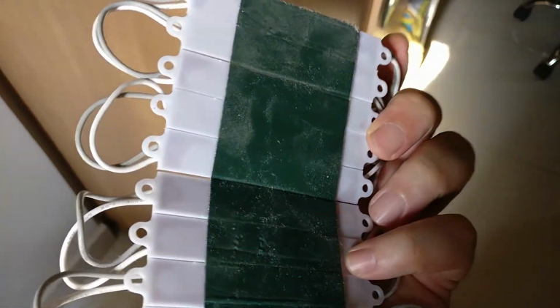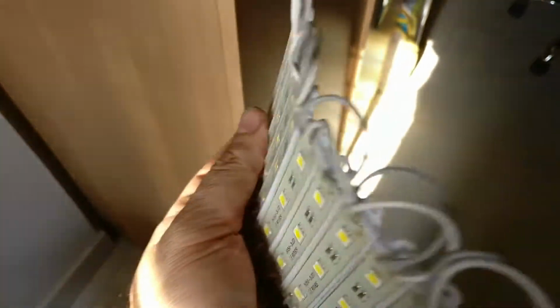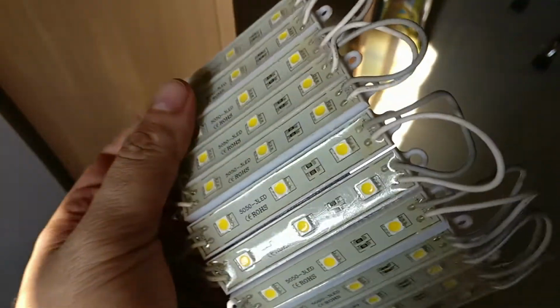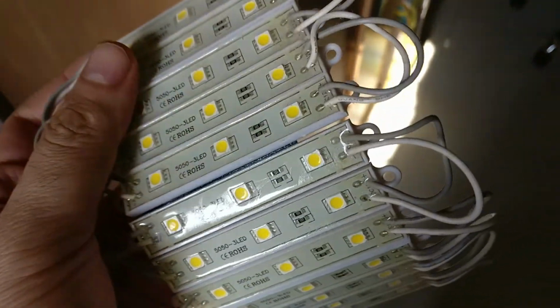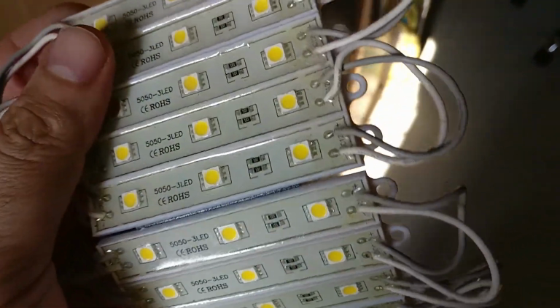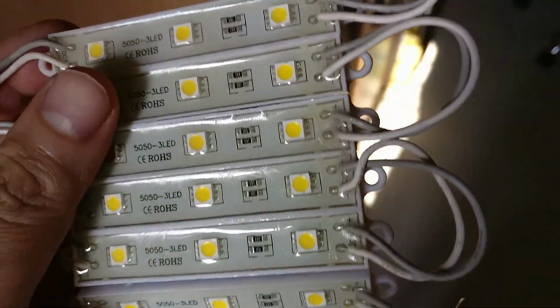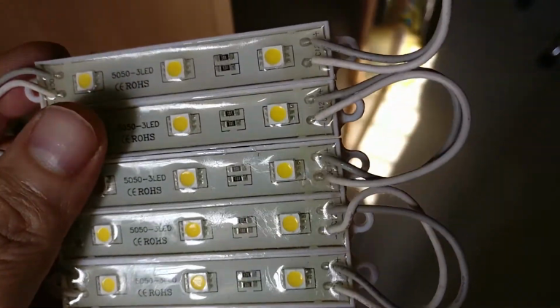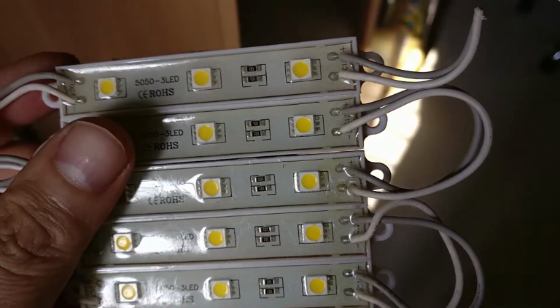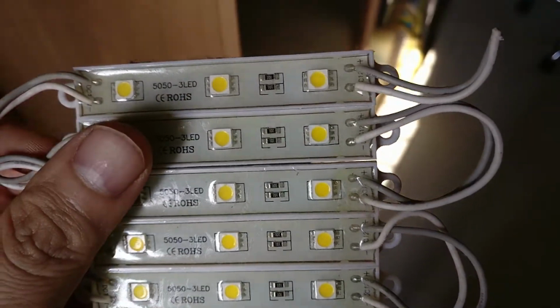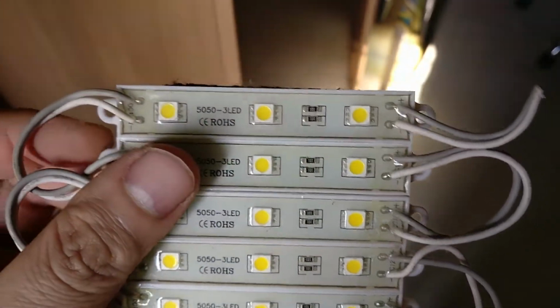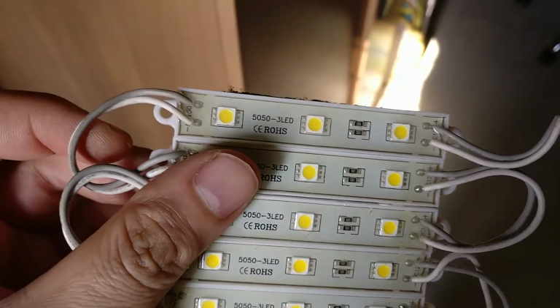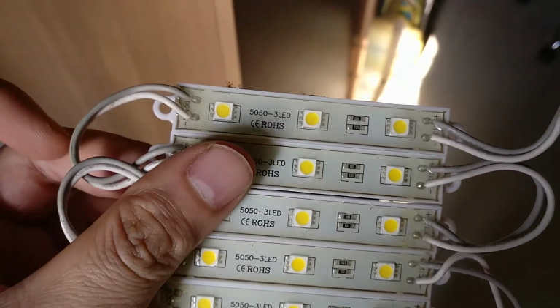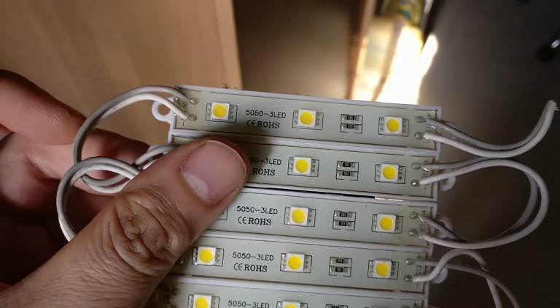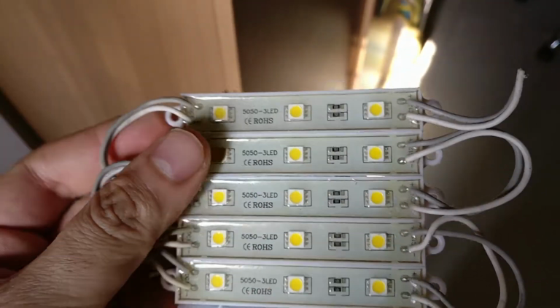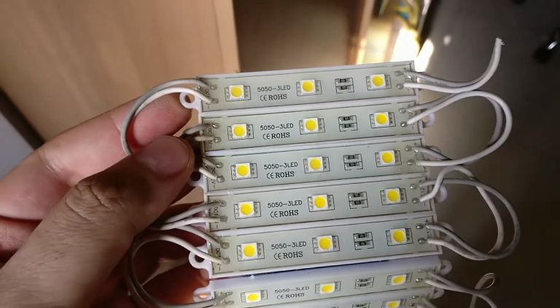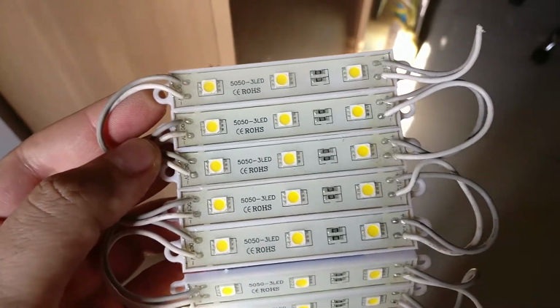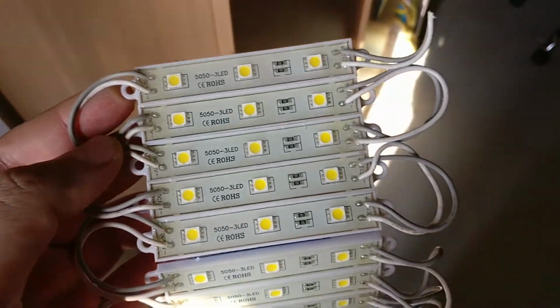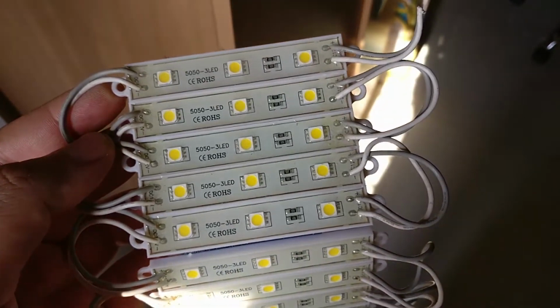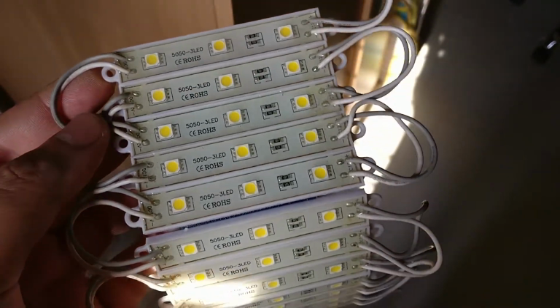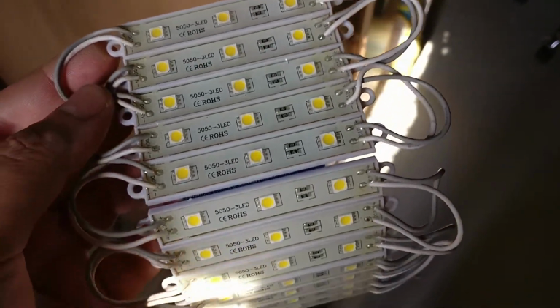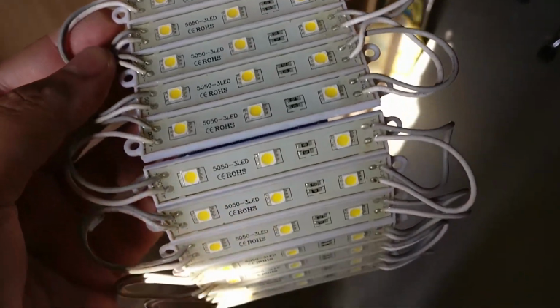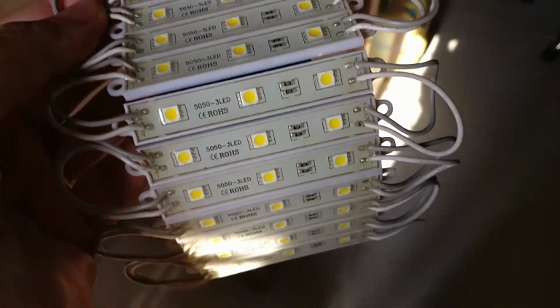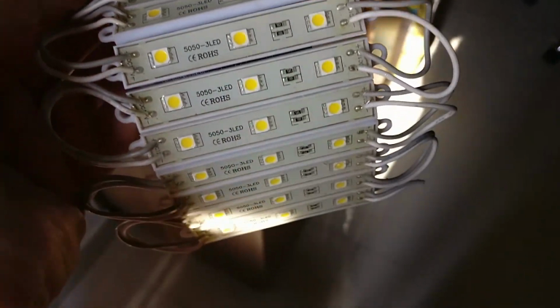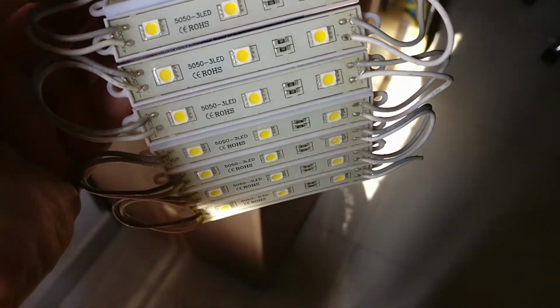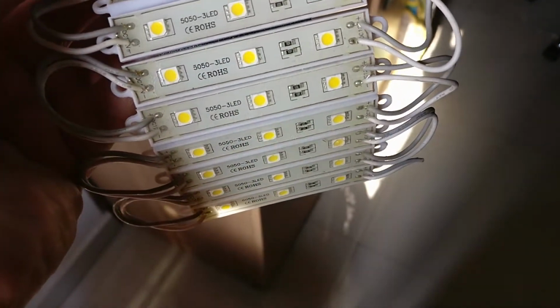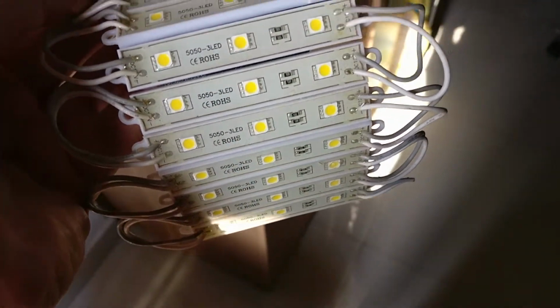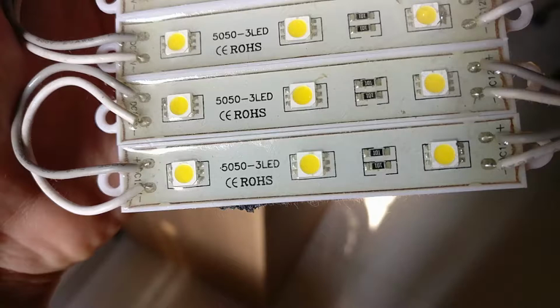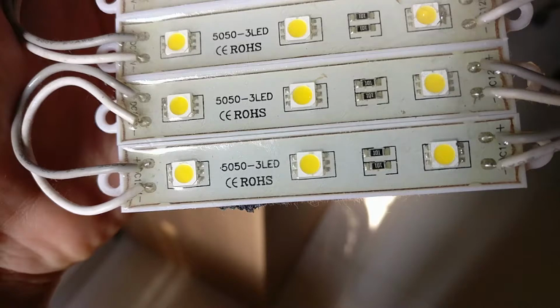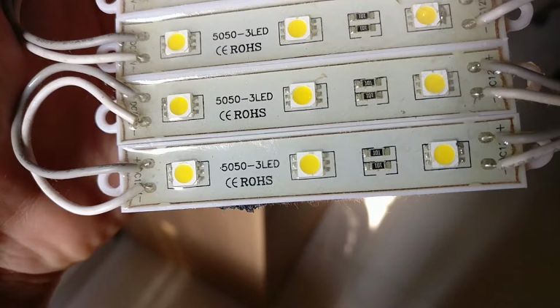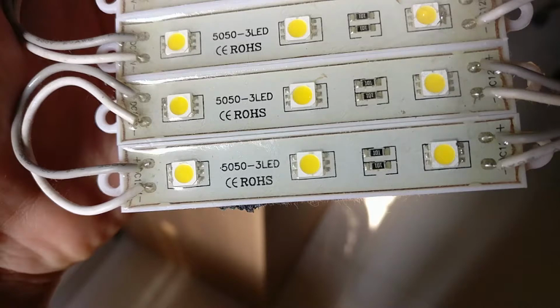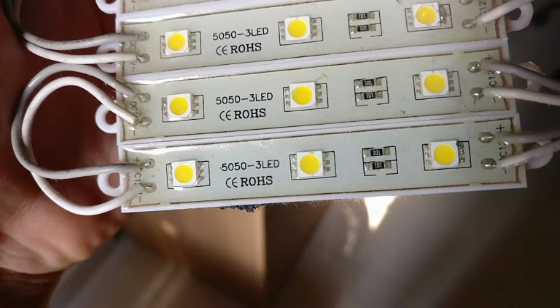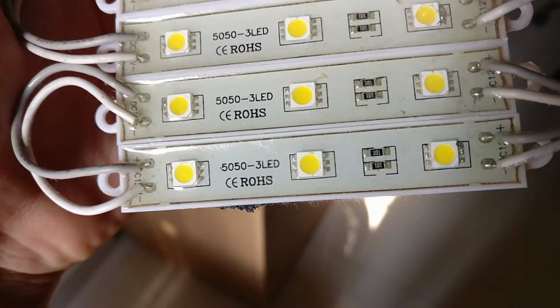Just make sure that the terminals are wired correctly — the plus and minus is marked on them. If you're grouping them together, make sure that all the positives and negatives are wired appropriately.